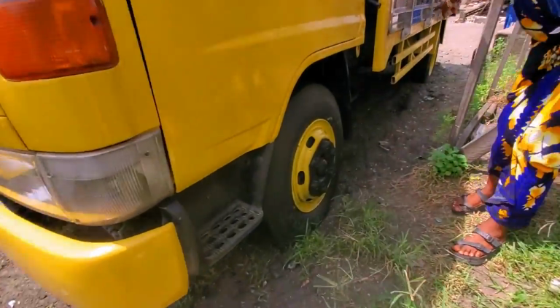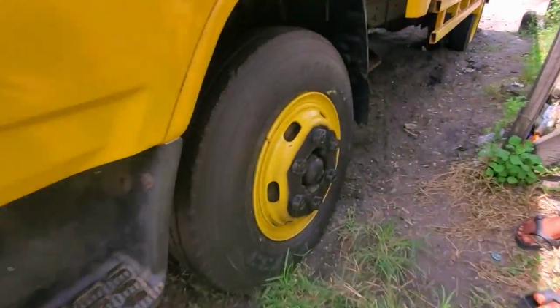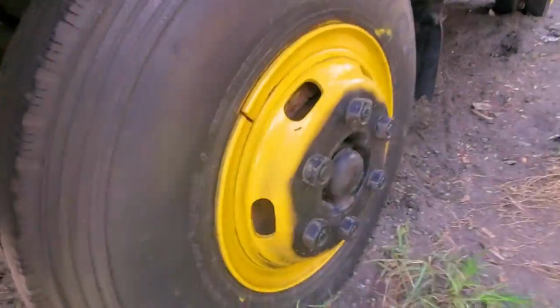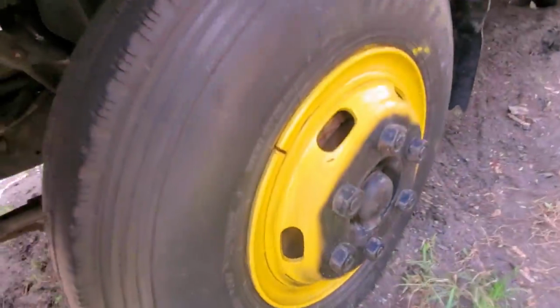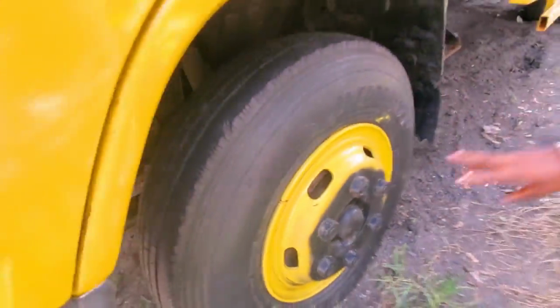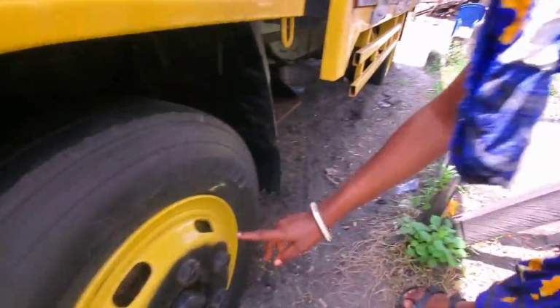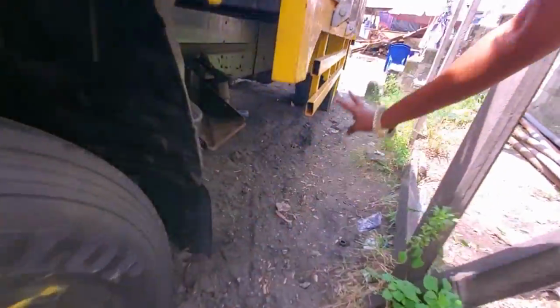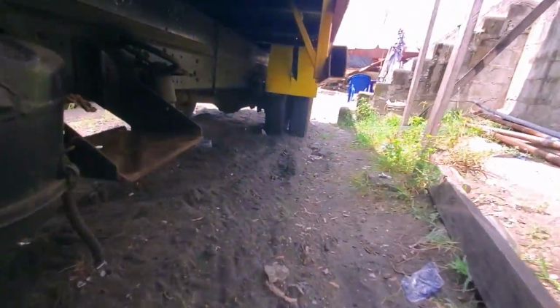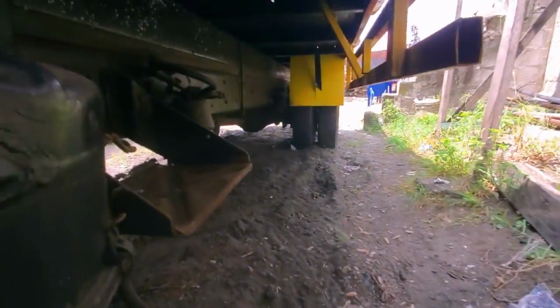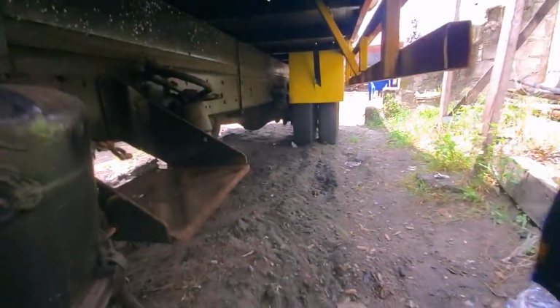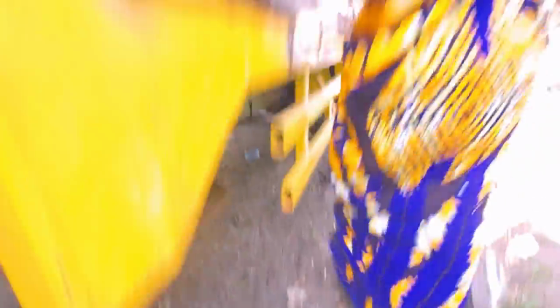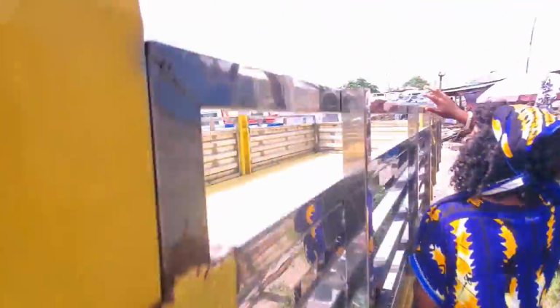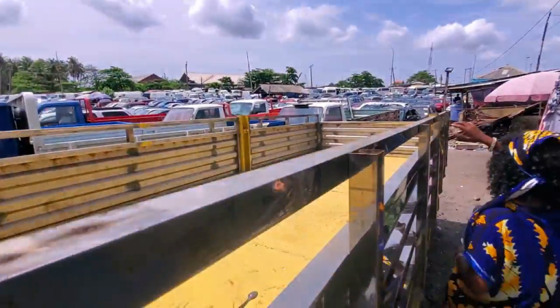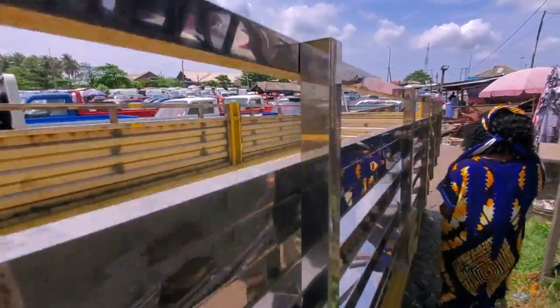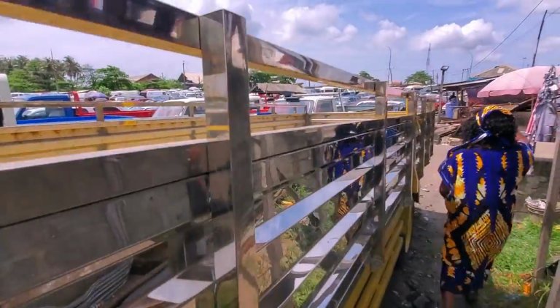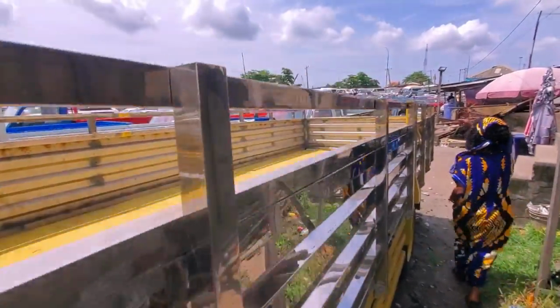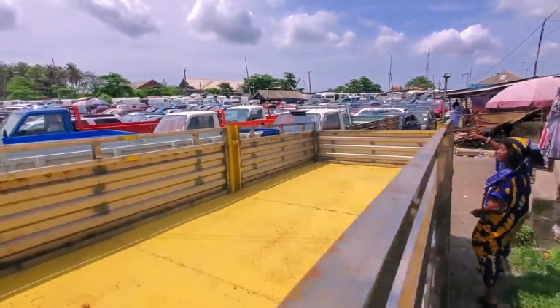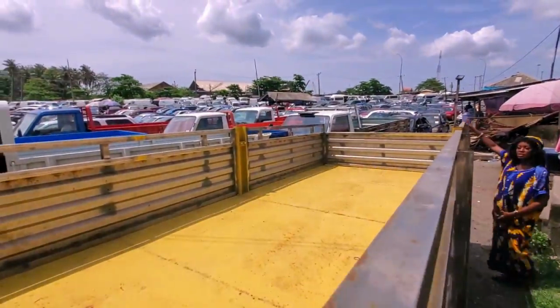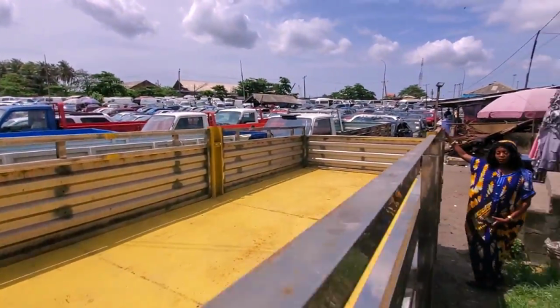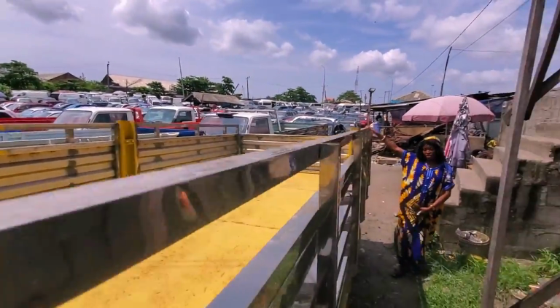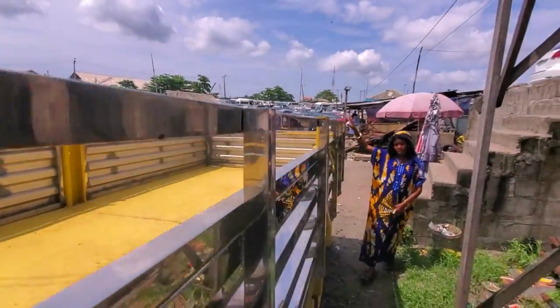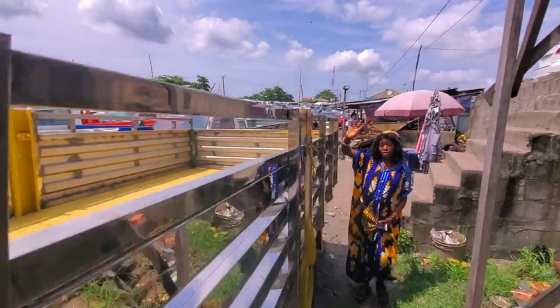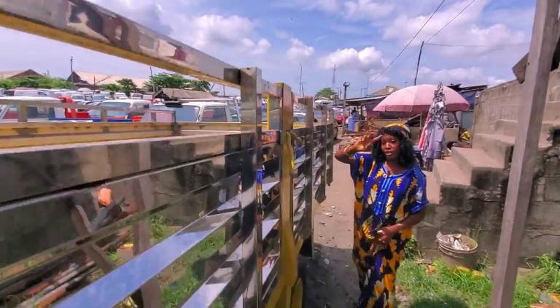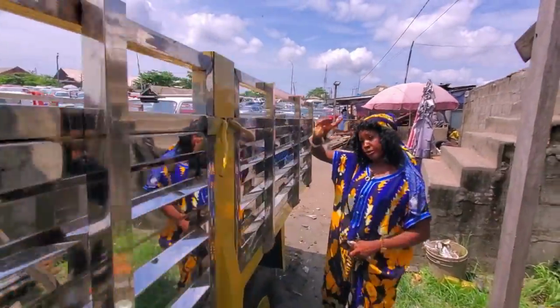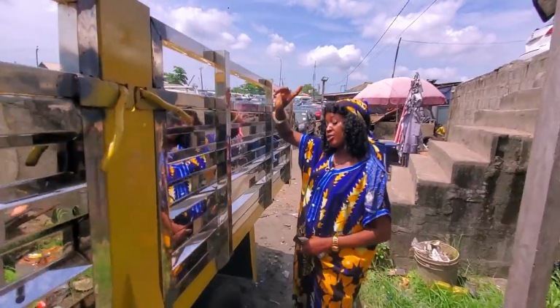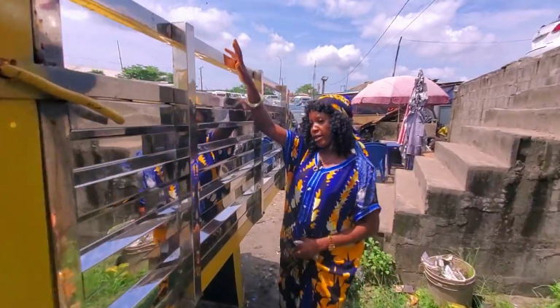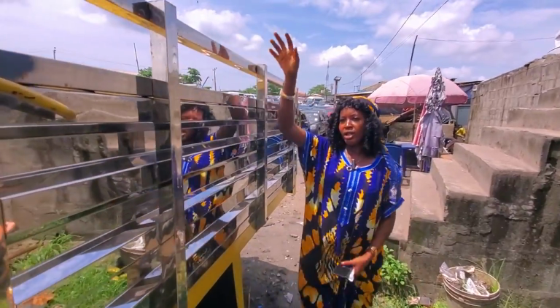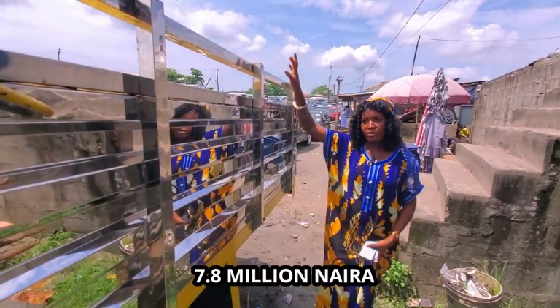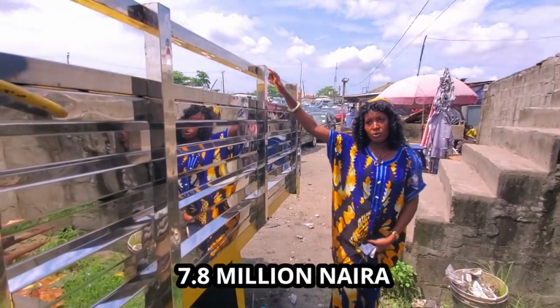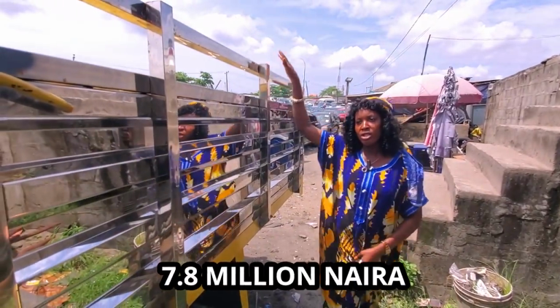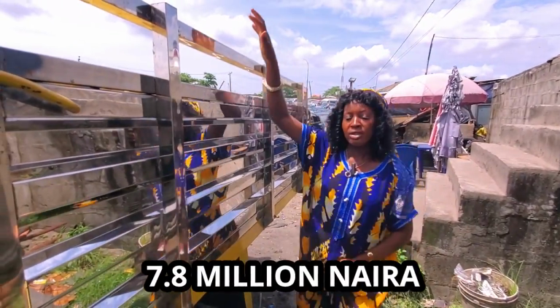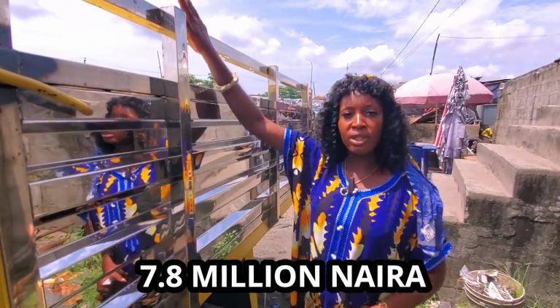It has six tires and six bolts. Look at the container — very long, very sharp. It's not conversion, it's normal hand. The price of this one is seven million eight.